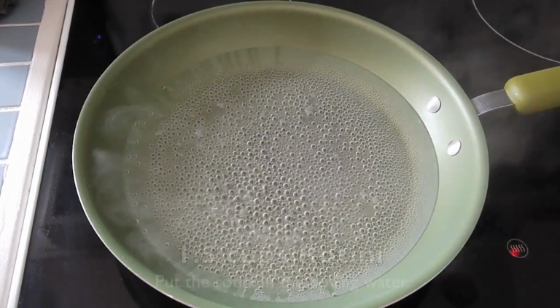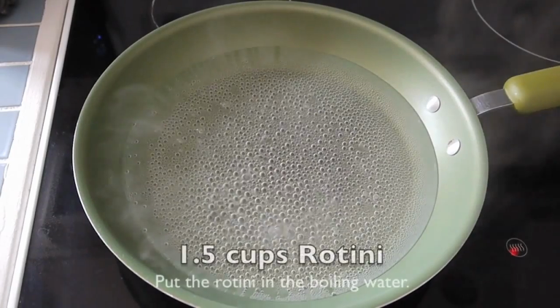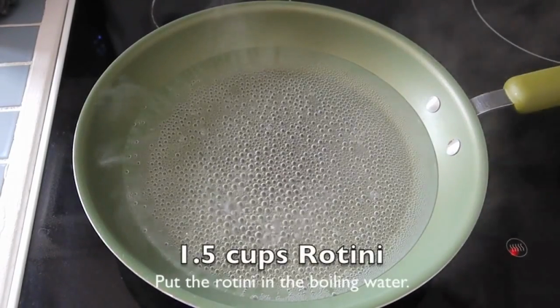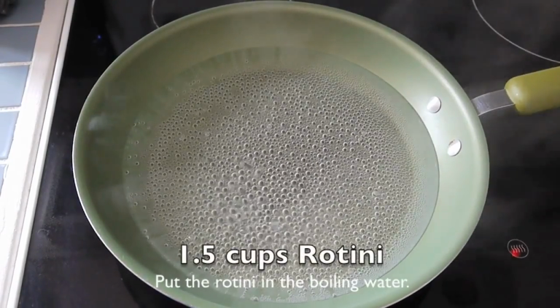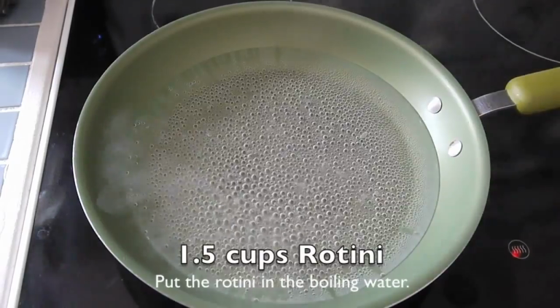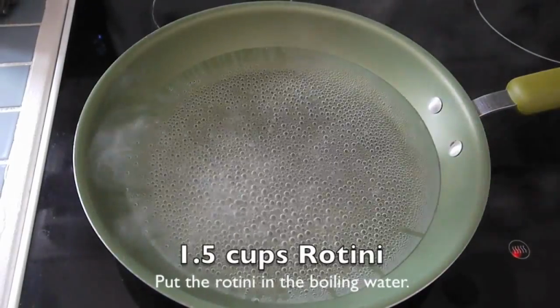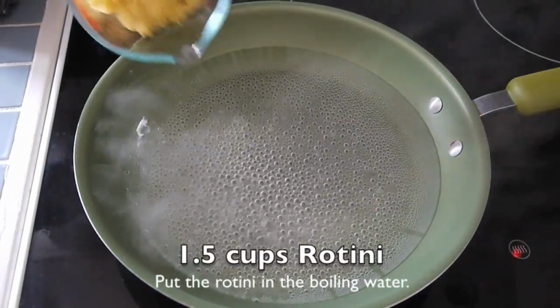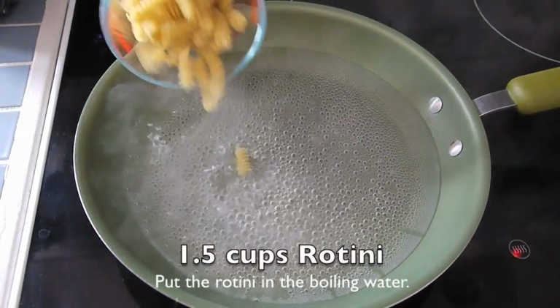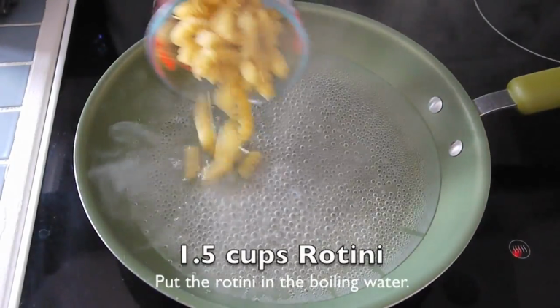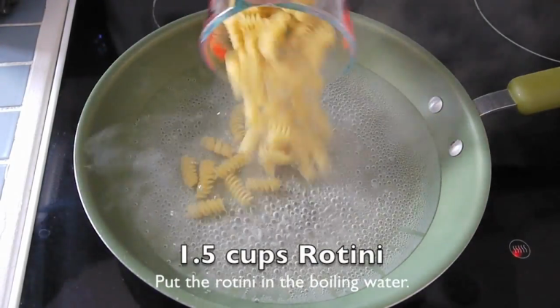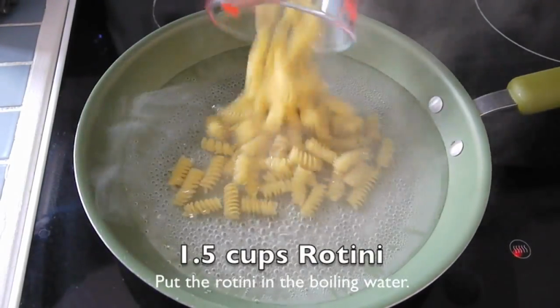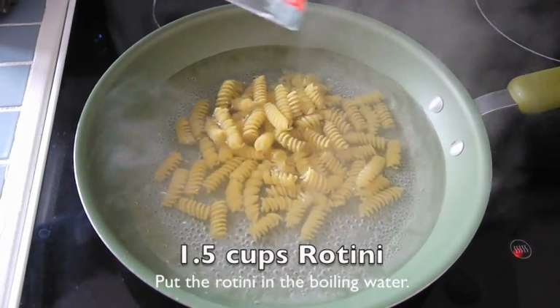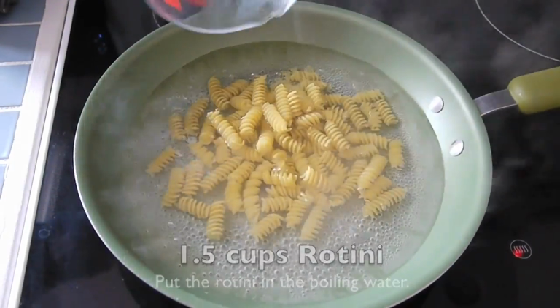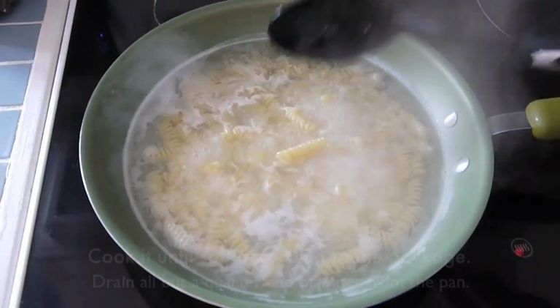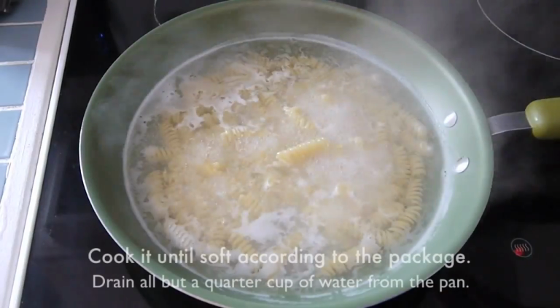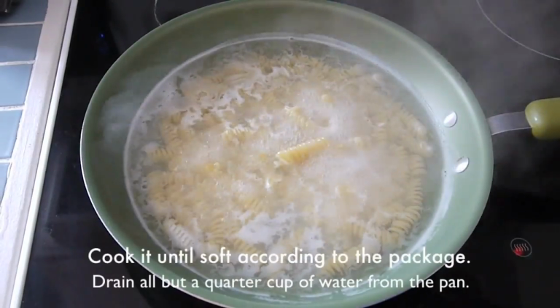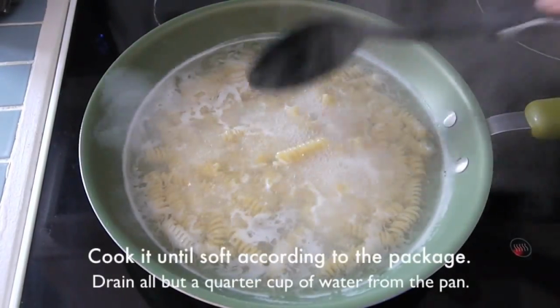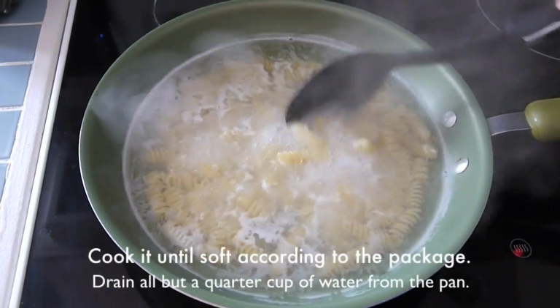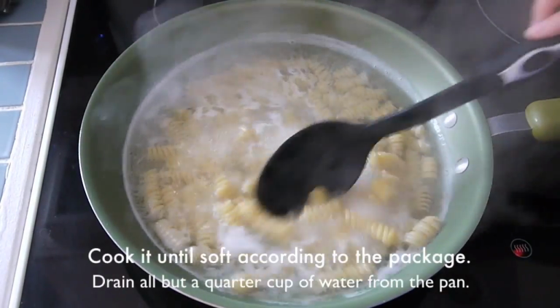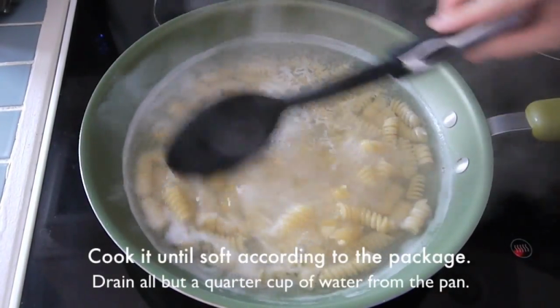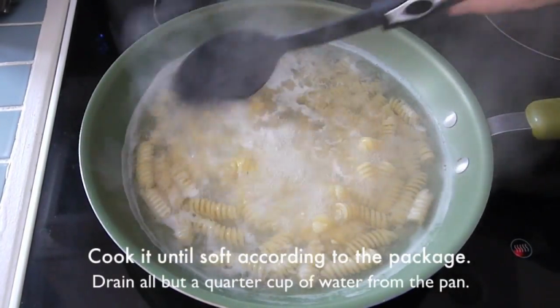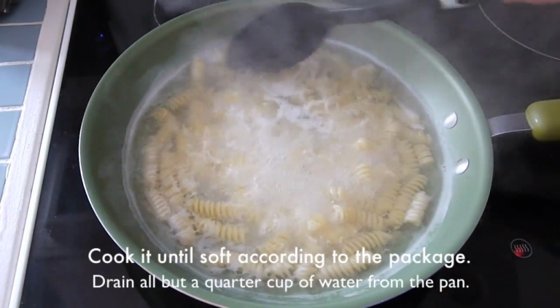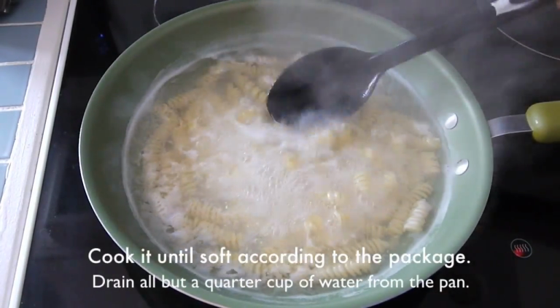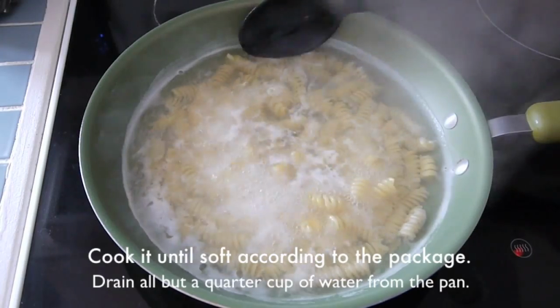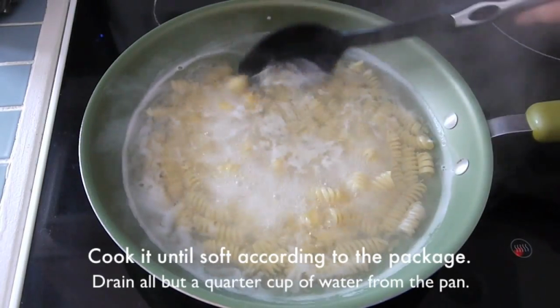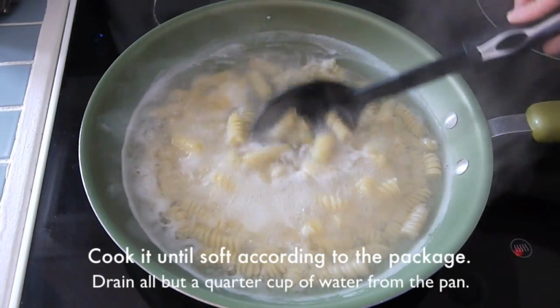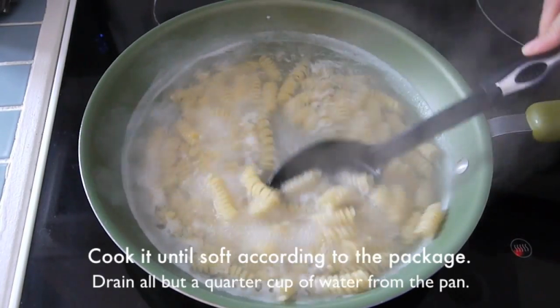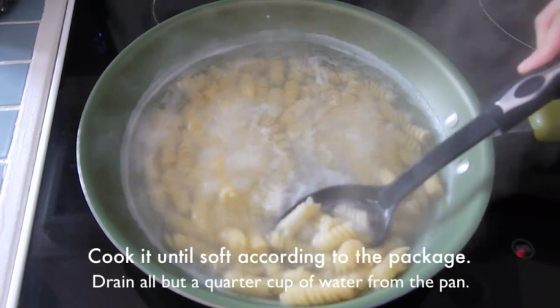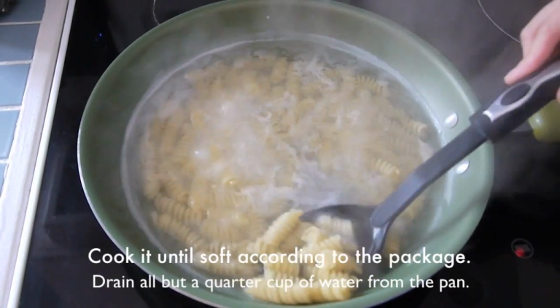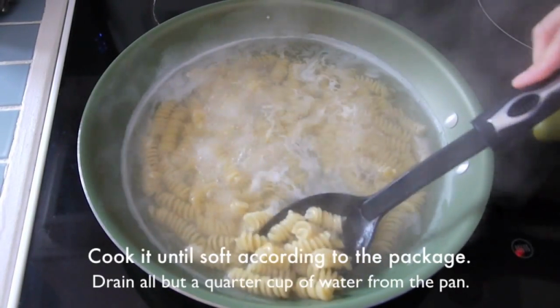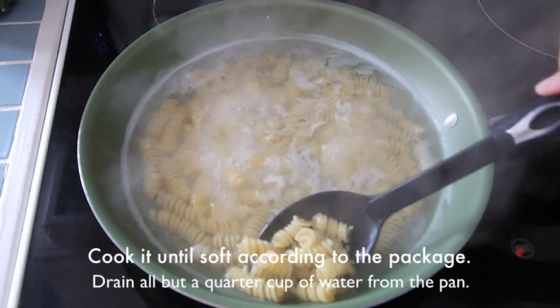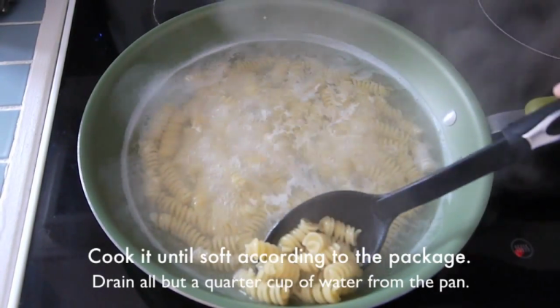Add 1½ cups of rotini in the boiling water. Cook it until soft according to the package. Drain all but a quarter cup of water from the pan.